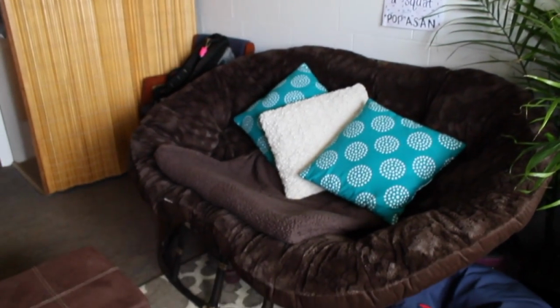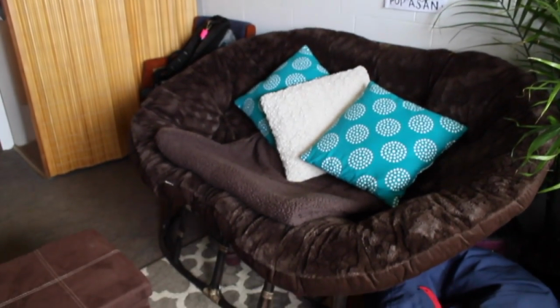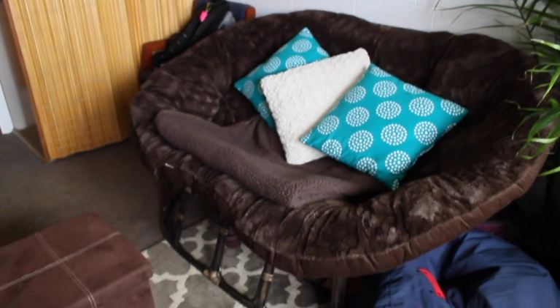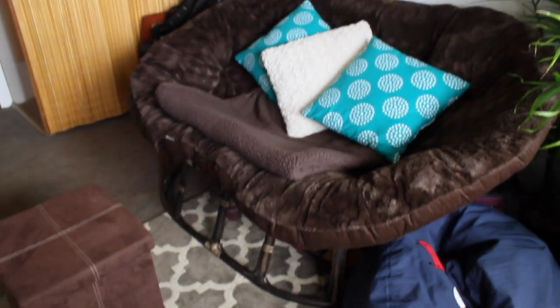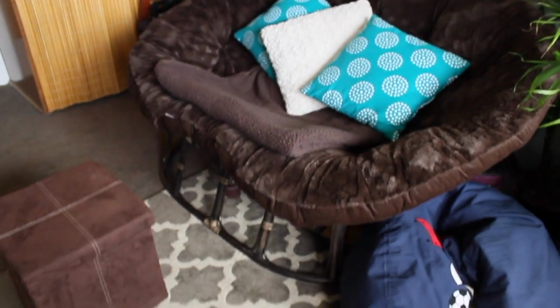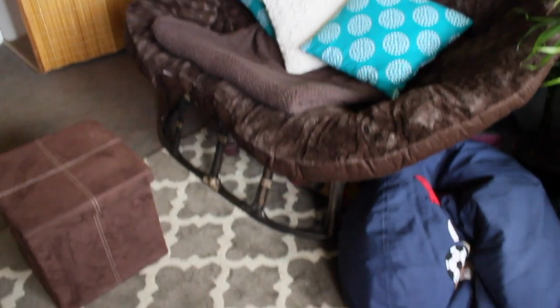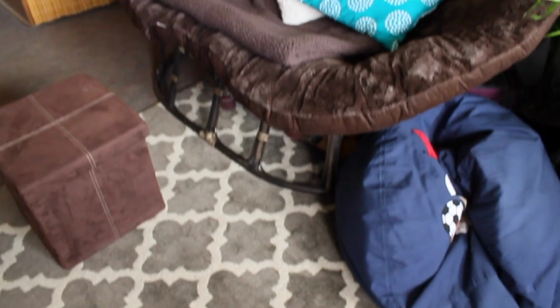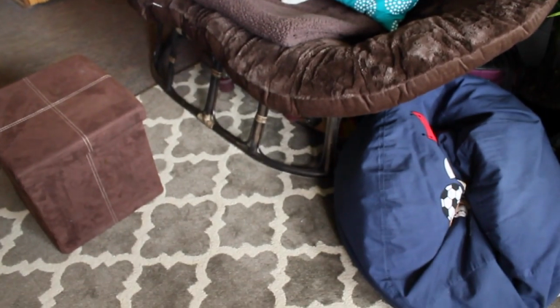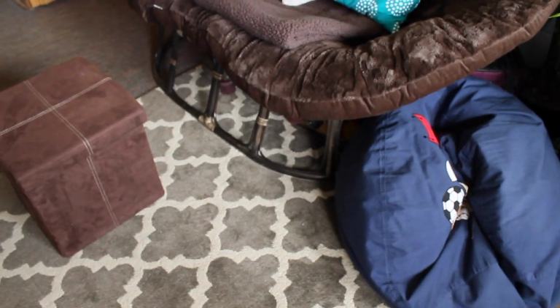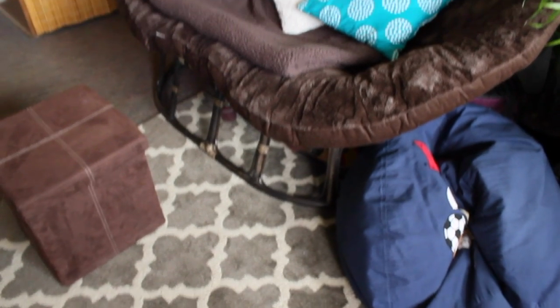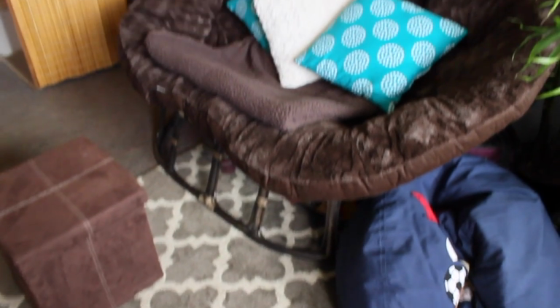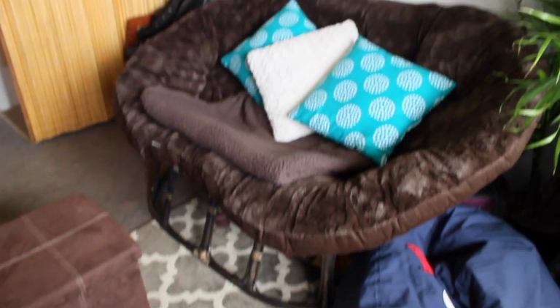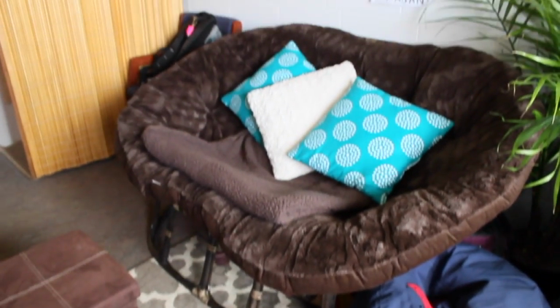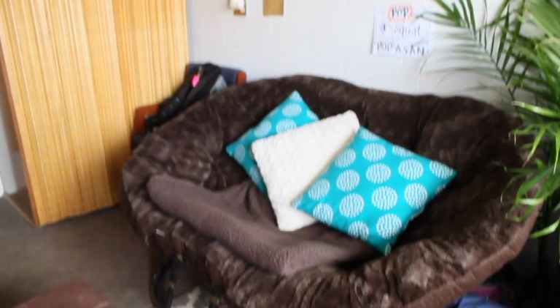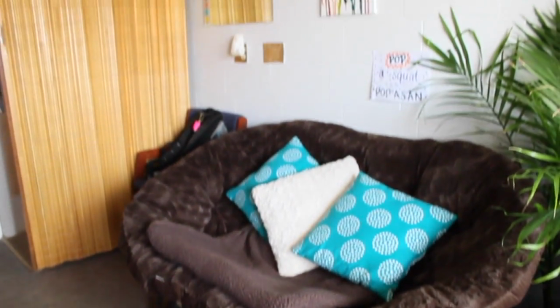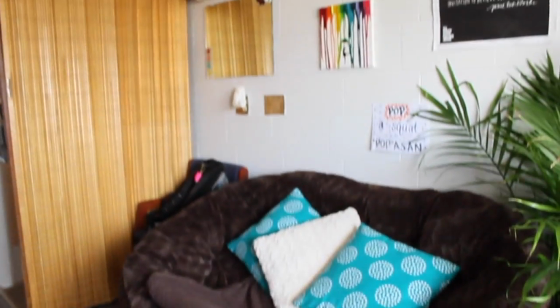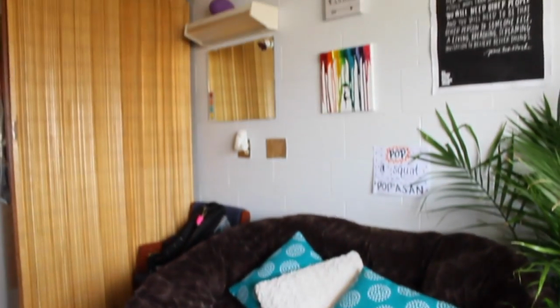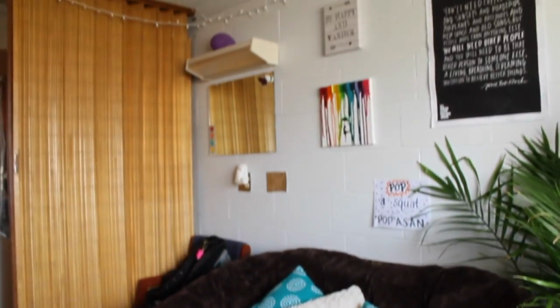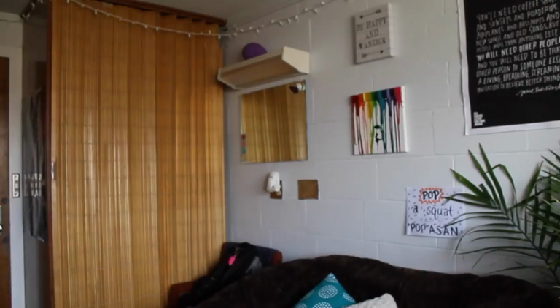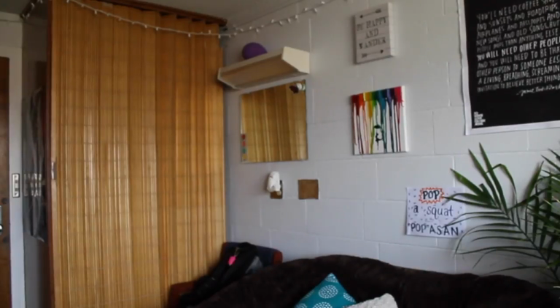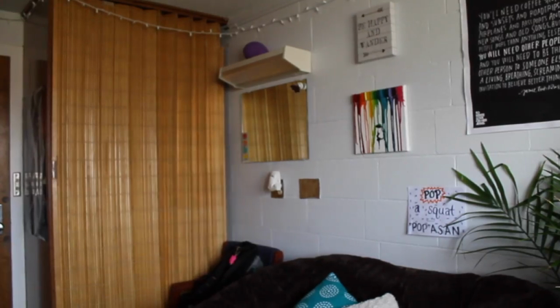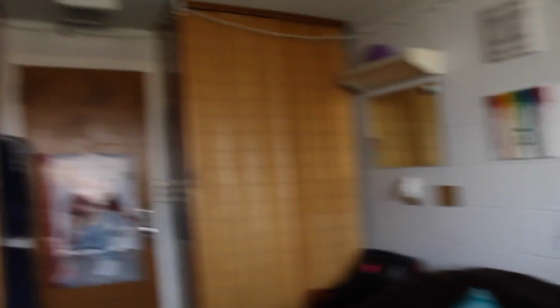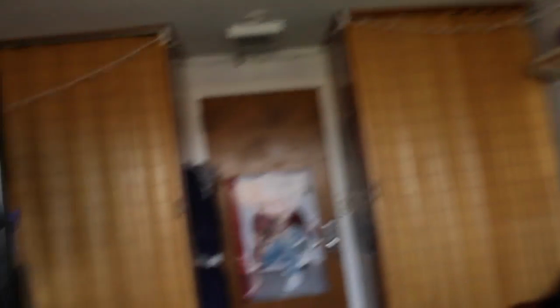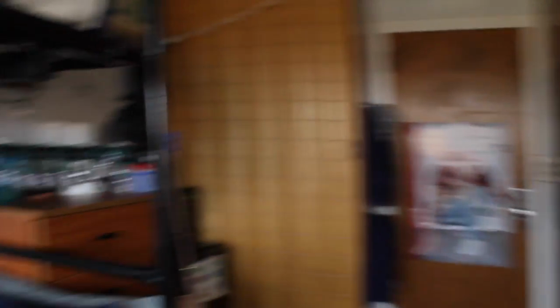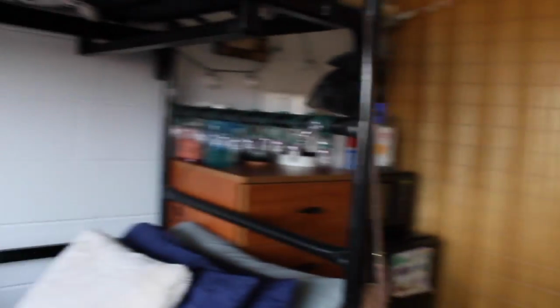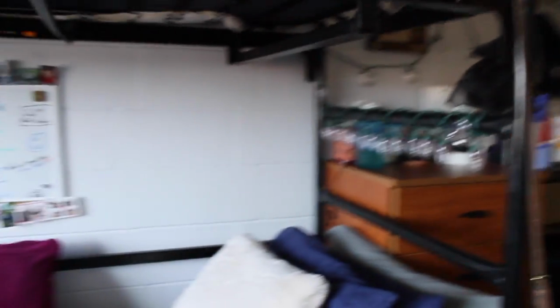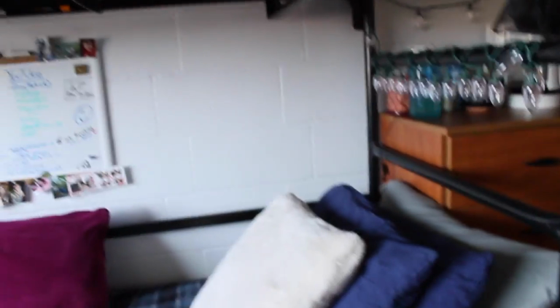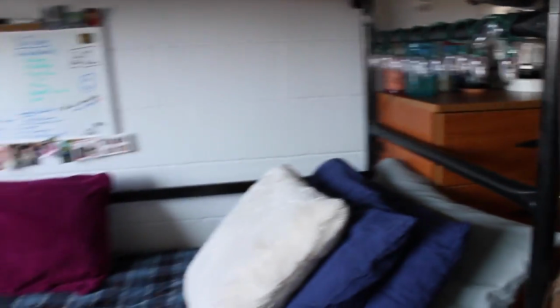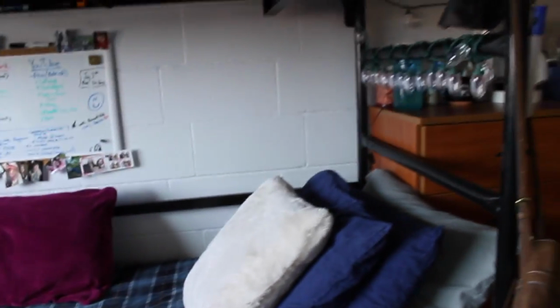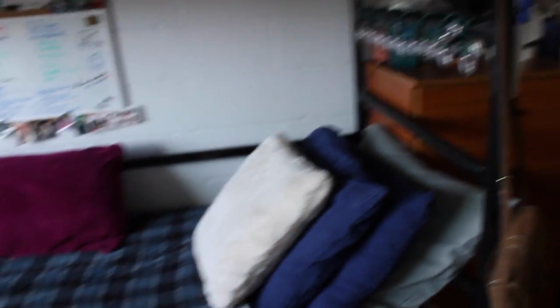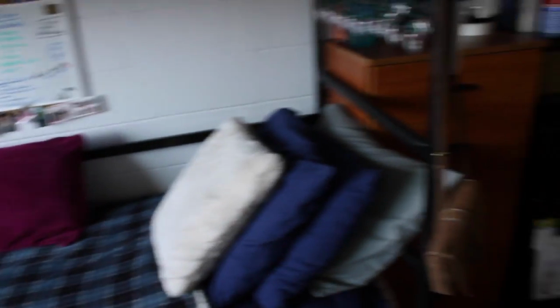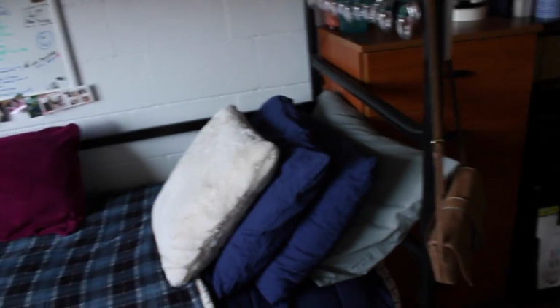That is my Papasan chair, if you're wondering what it is. And here's just kind of like a view of how I have the room set up. Now we're going to go over to the other side of the room.